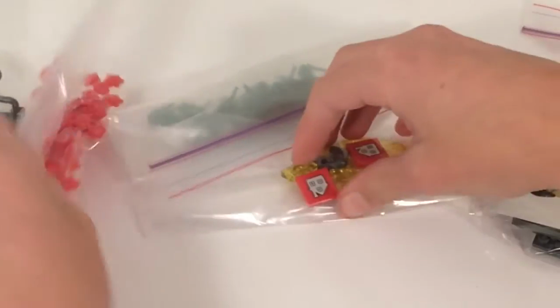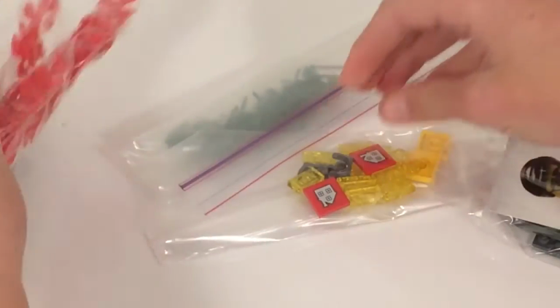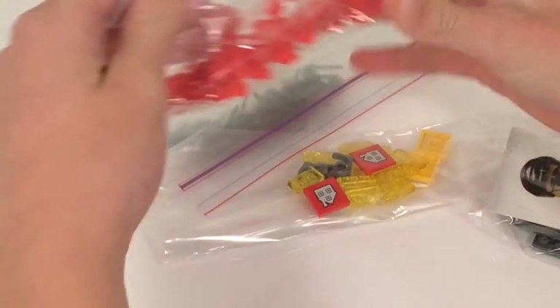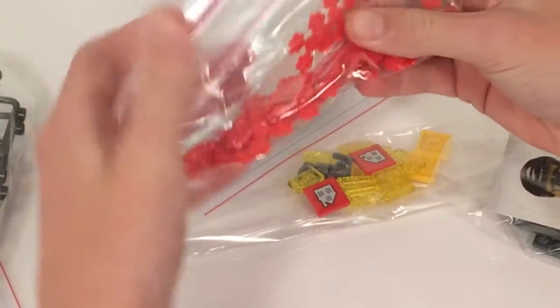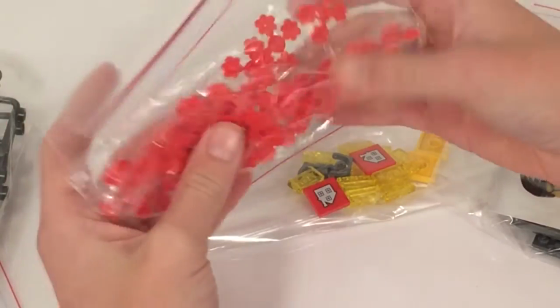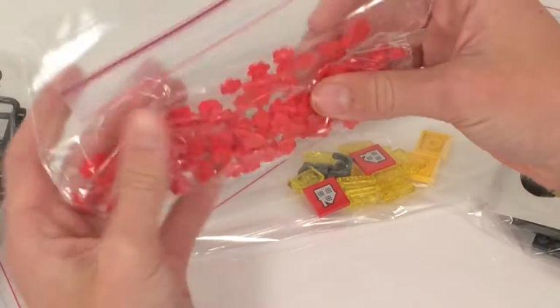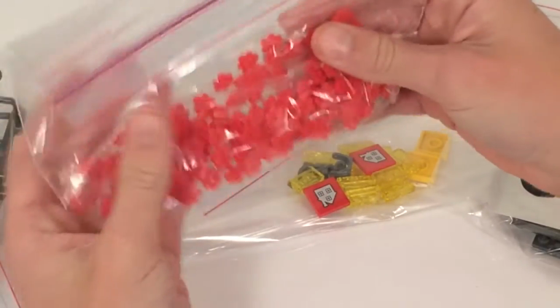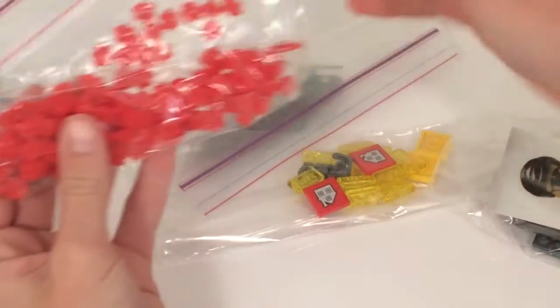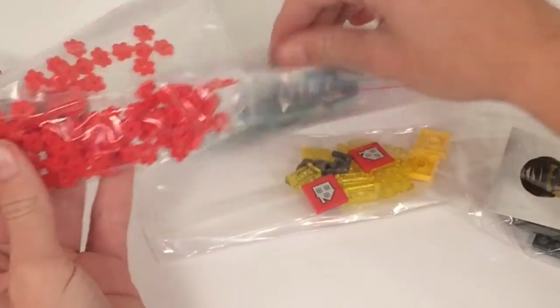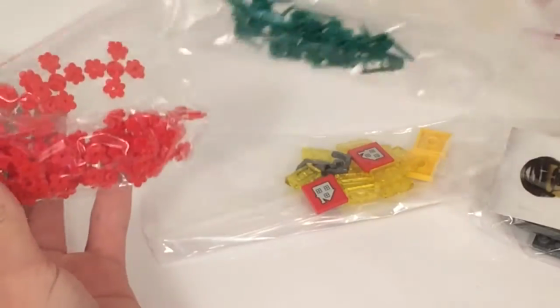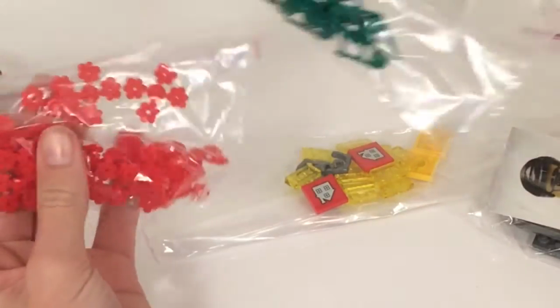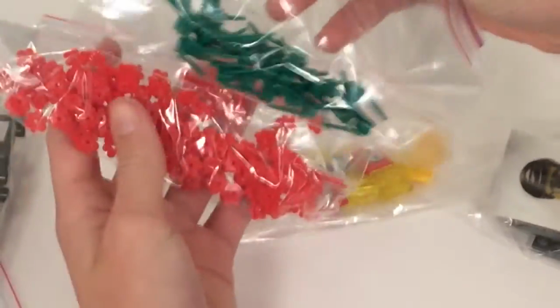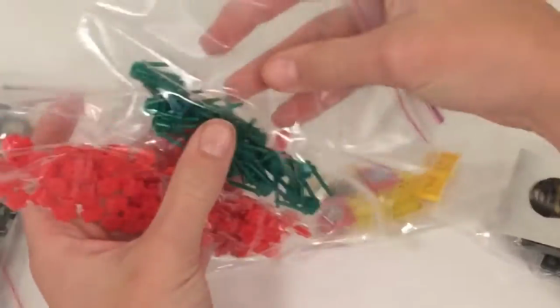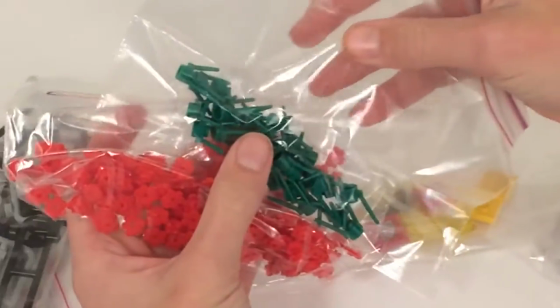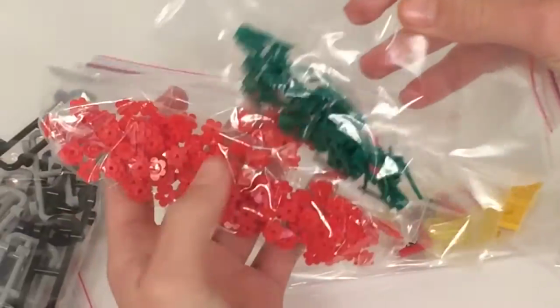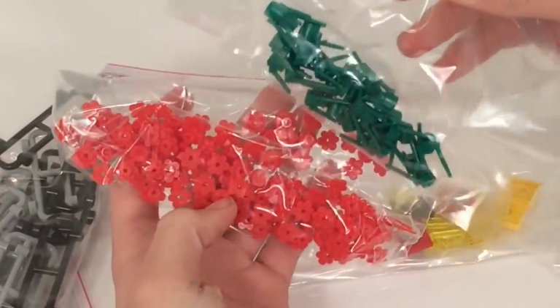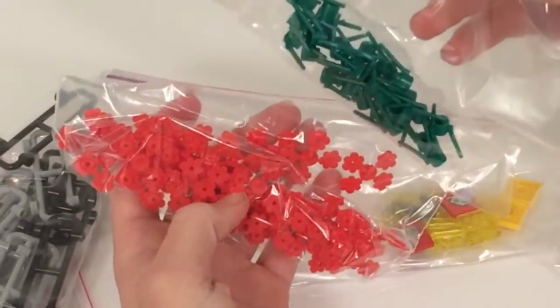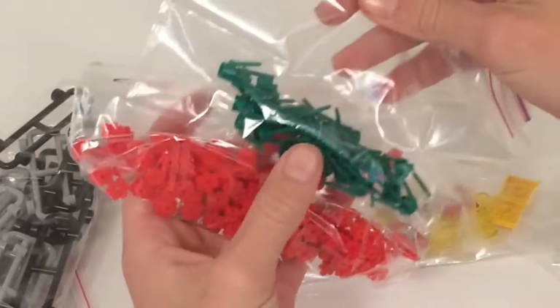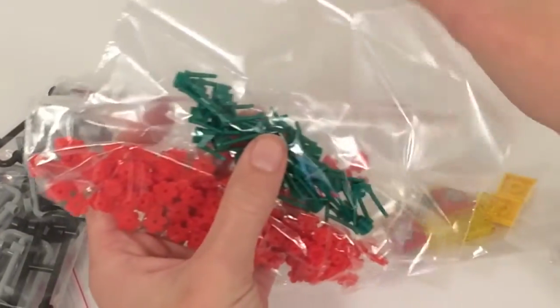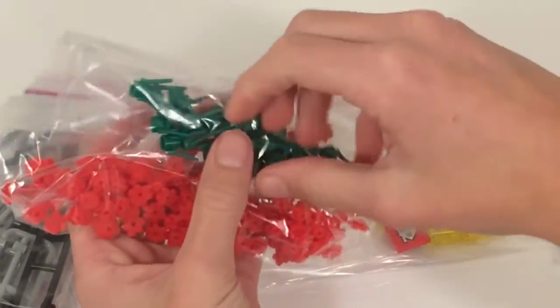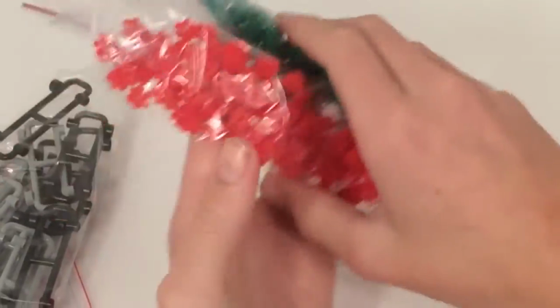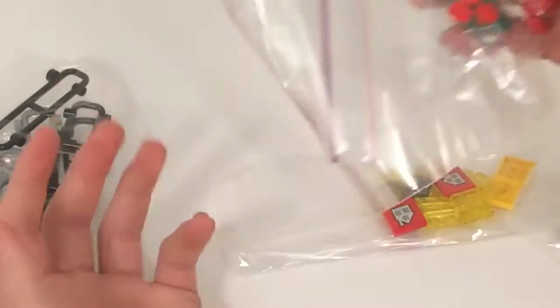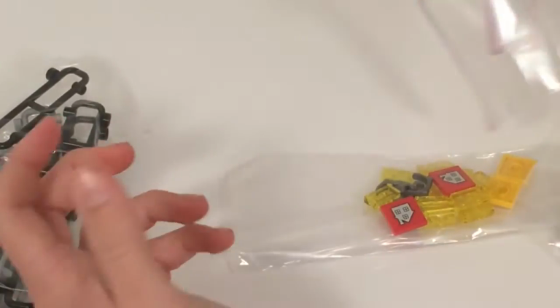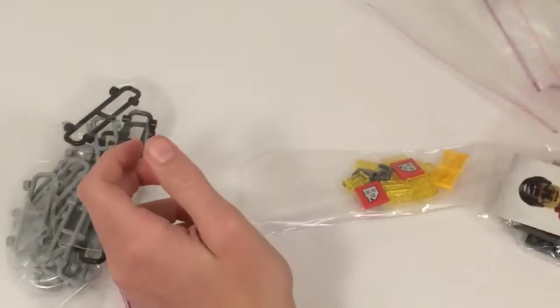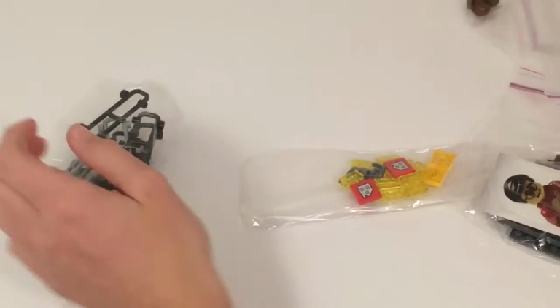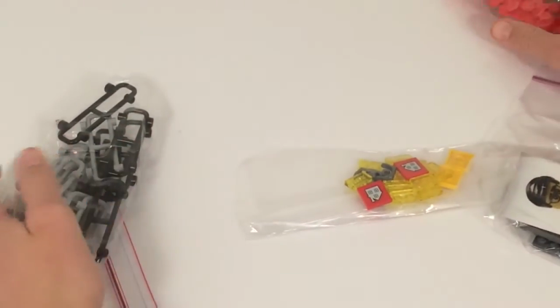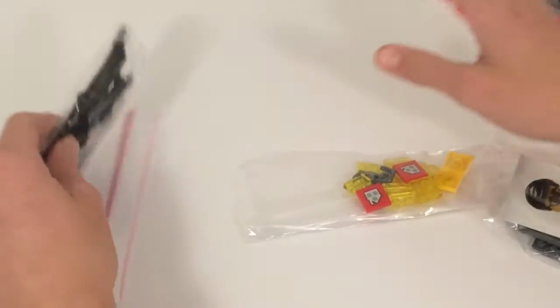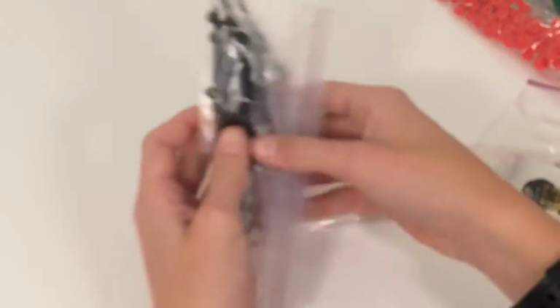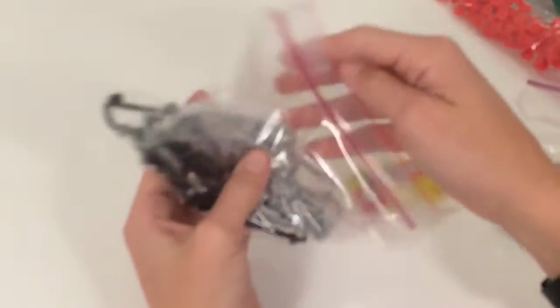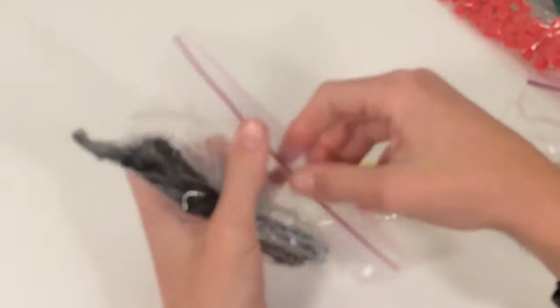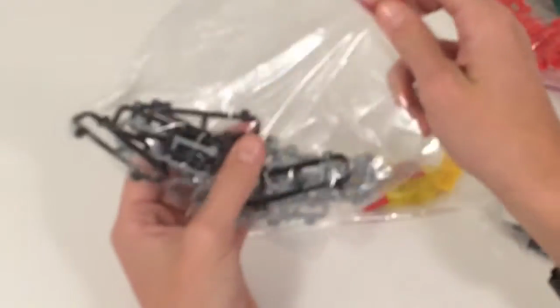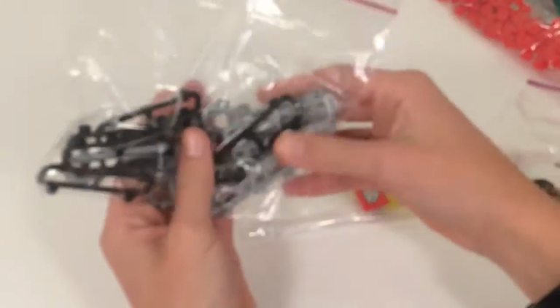We got a bunch of flower pieces as well as flower stems for just putting some flowers around the city to make it look nice. We also got a bunch of bars here.